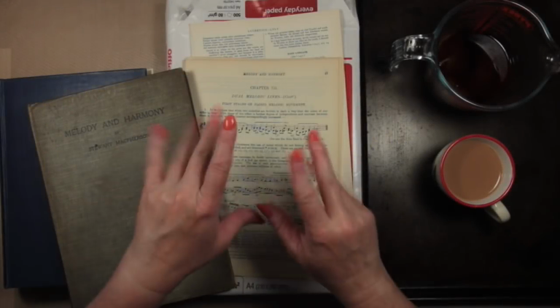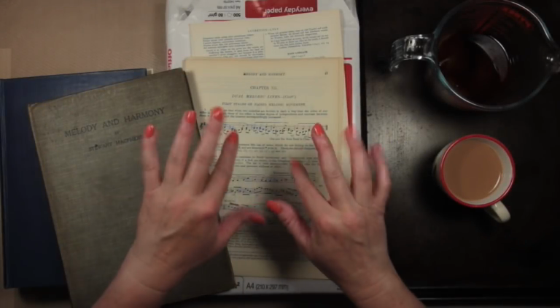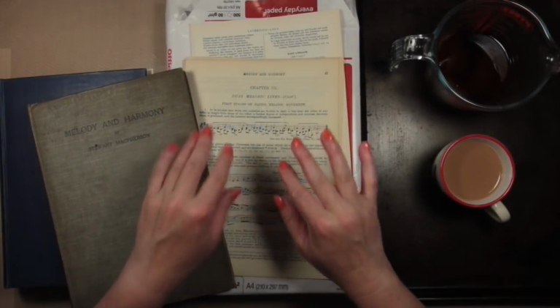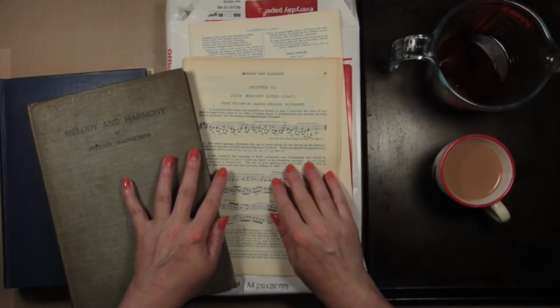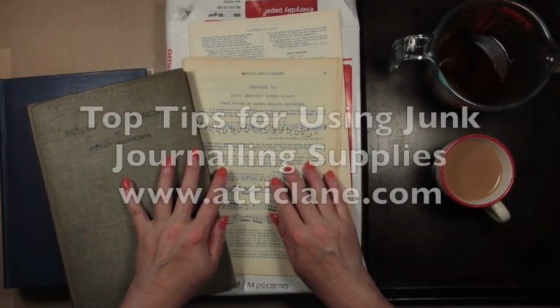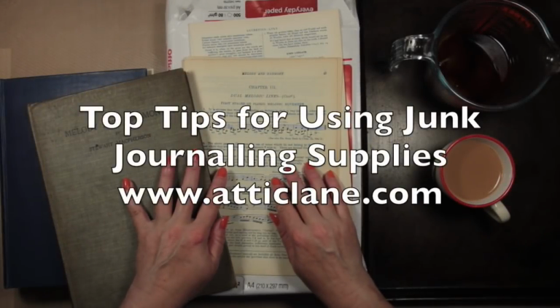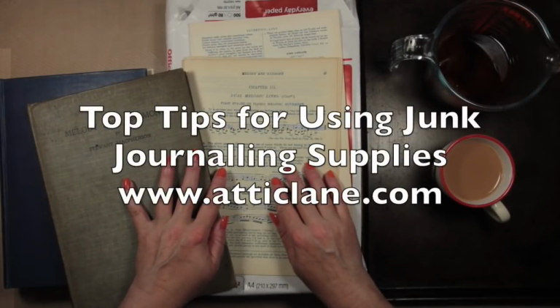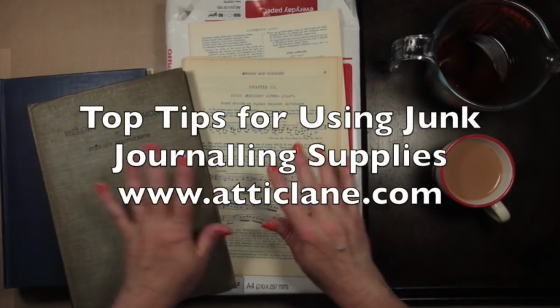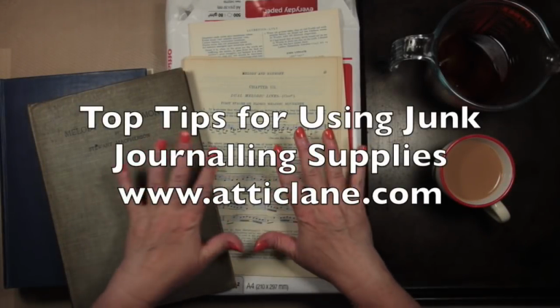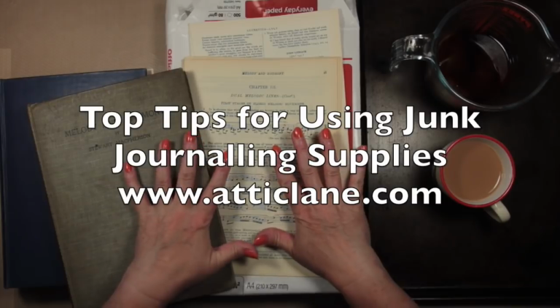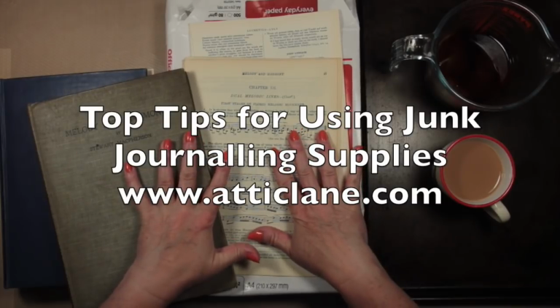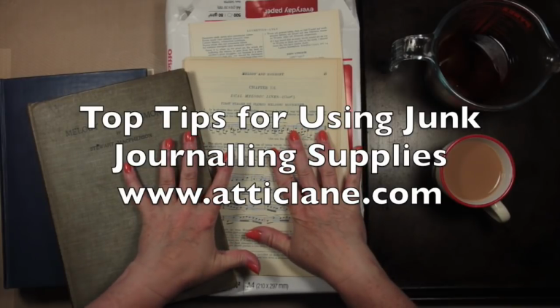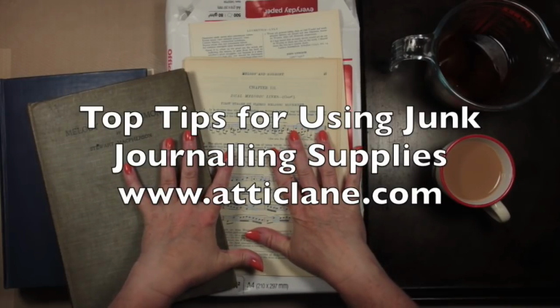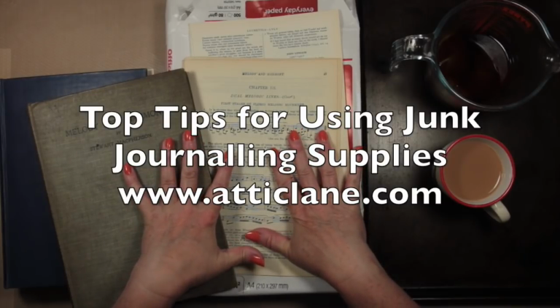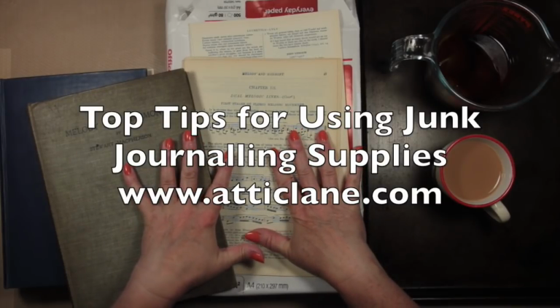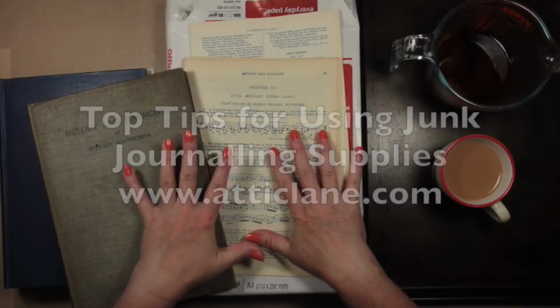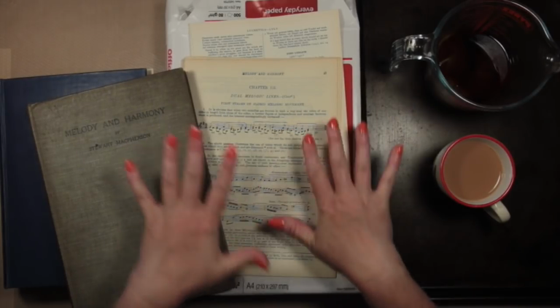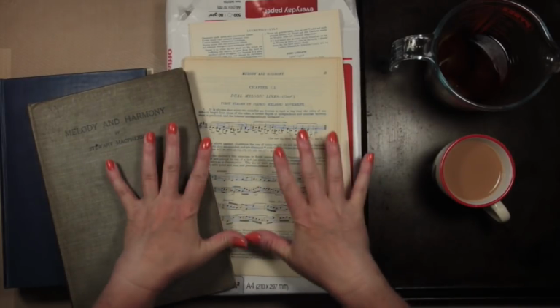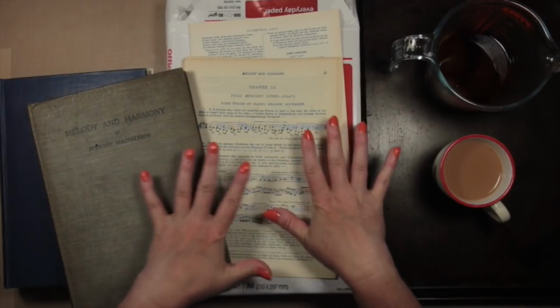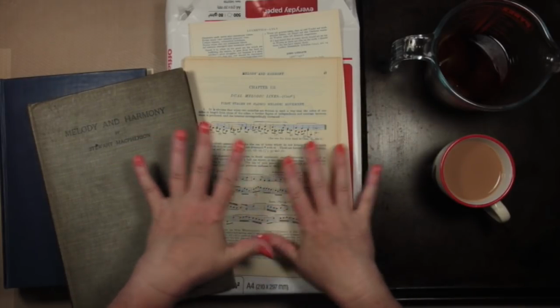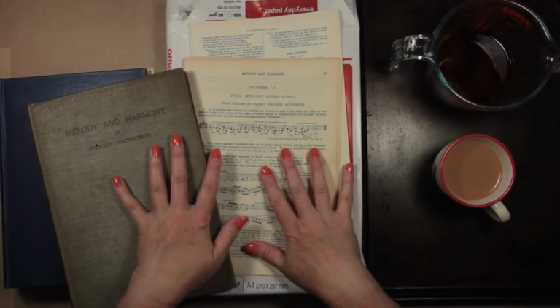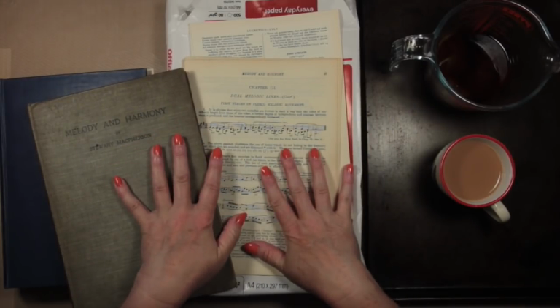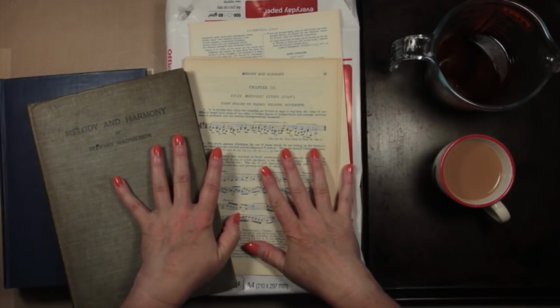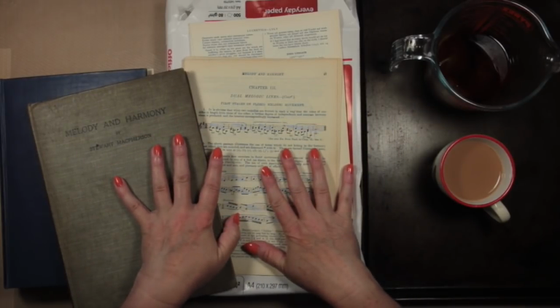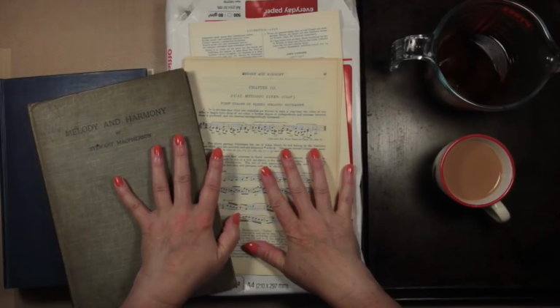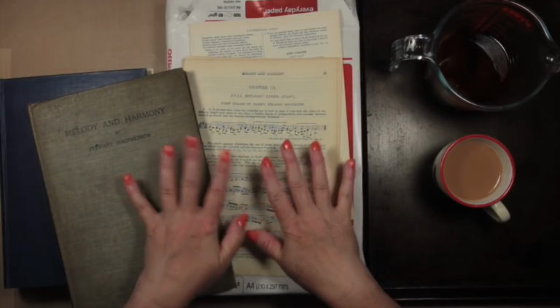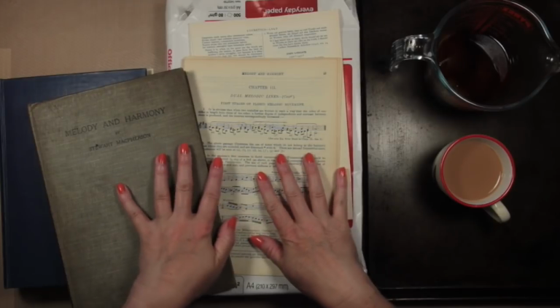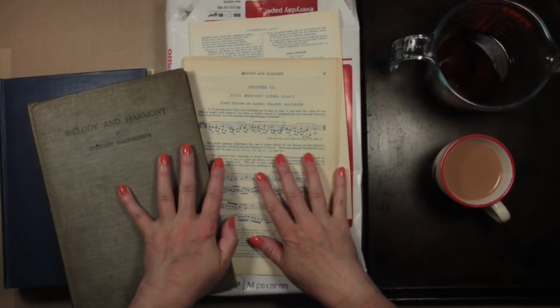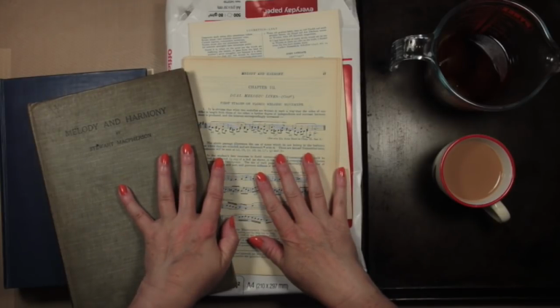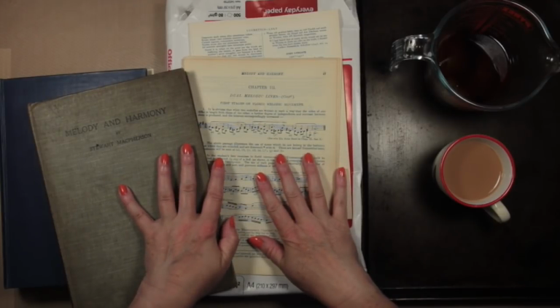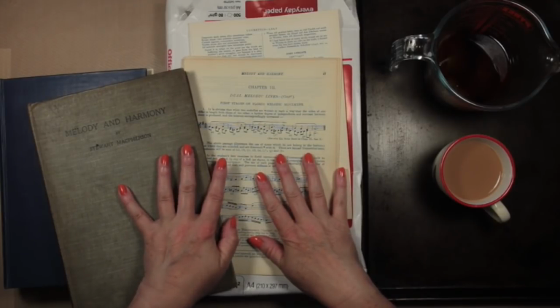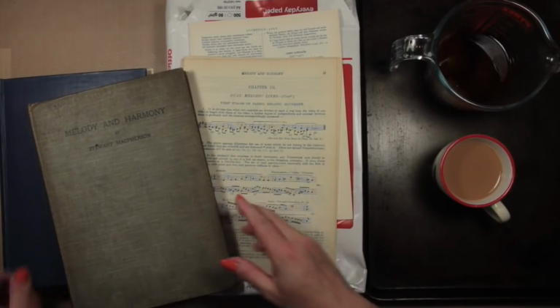Hello, it's Deborah from Attic Lane and I'm here with the second part of our journaling discovery video, looking at what supplies we can use to make a junk journal.